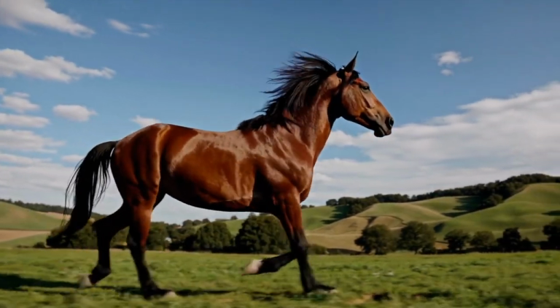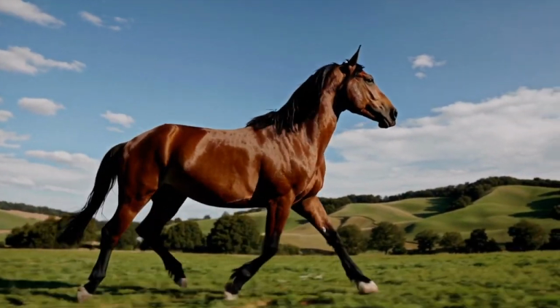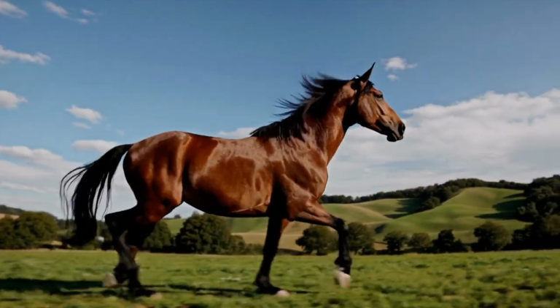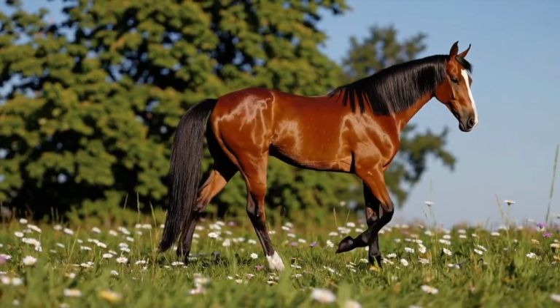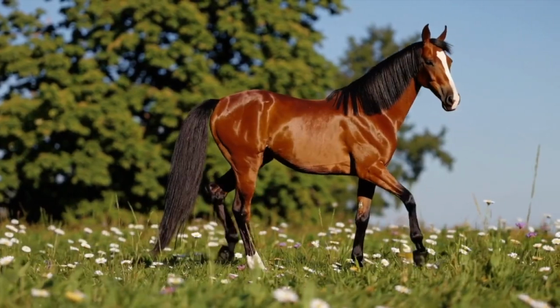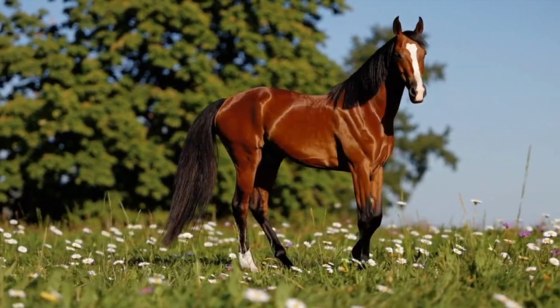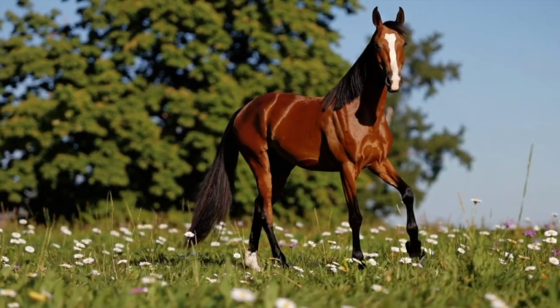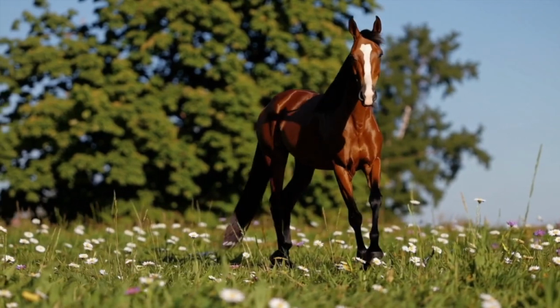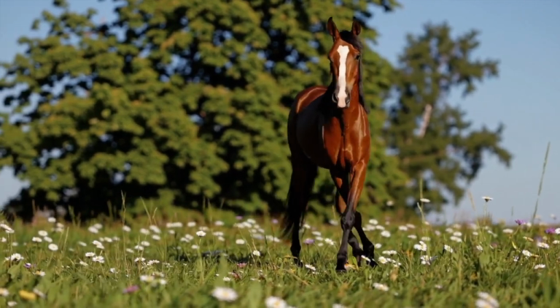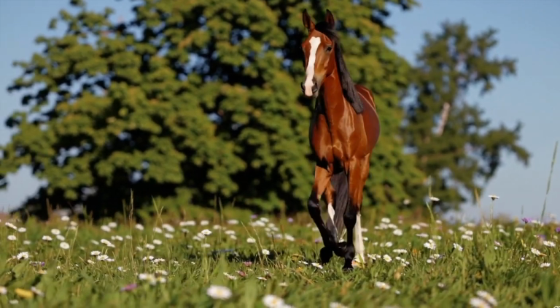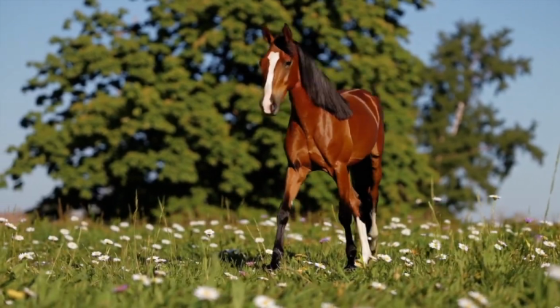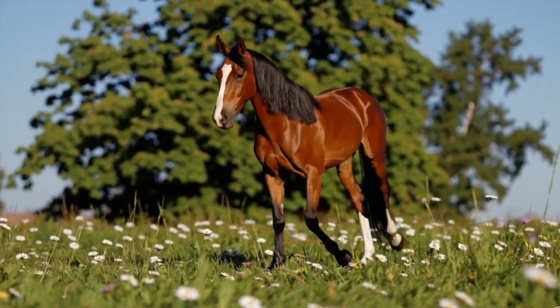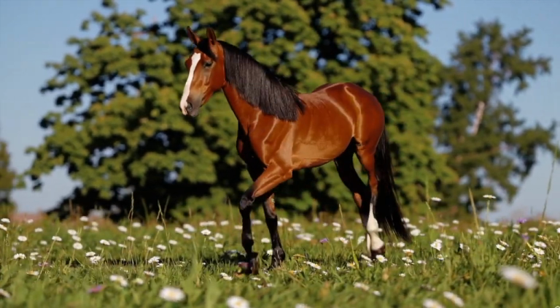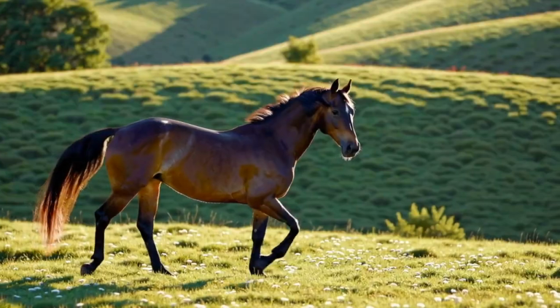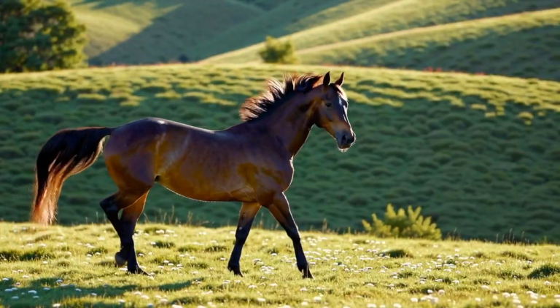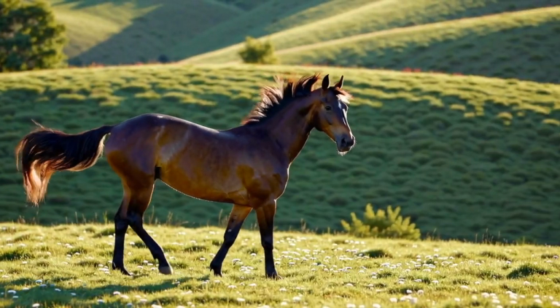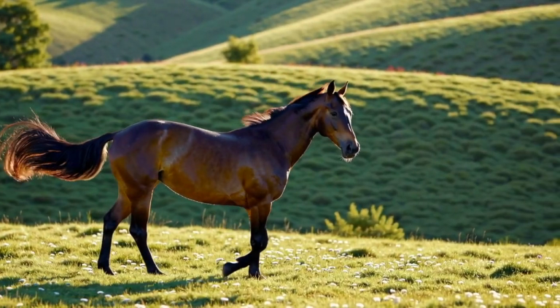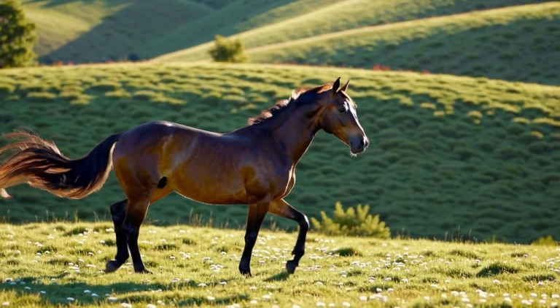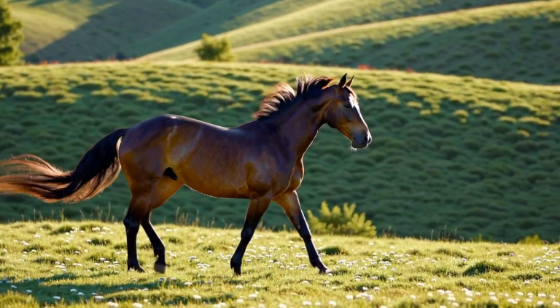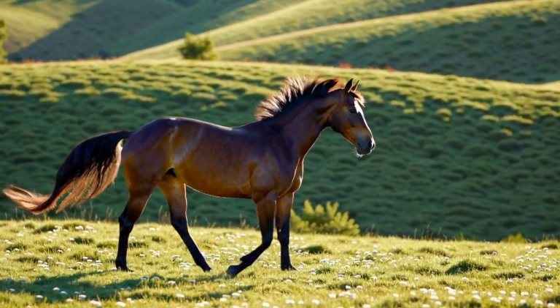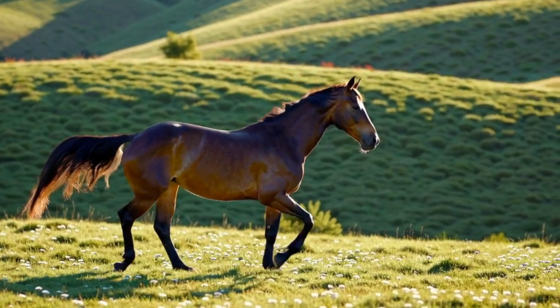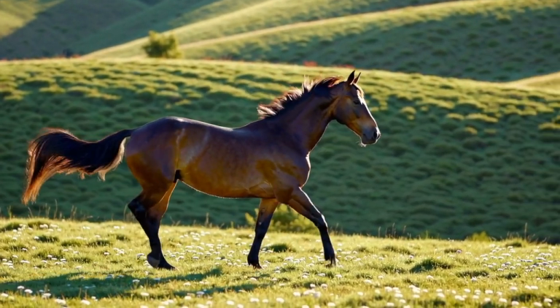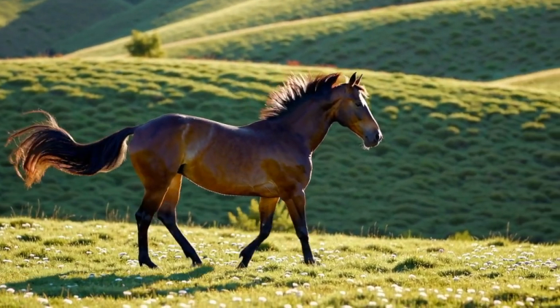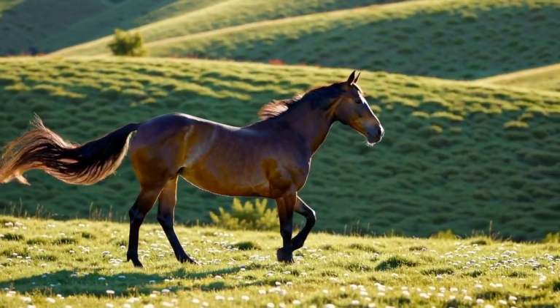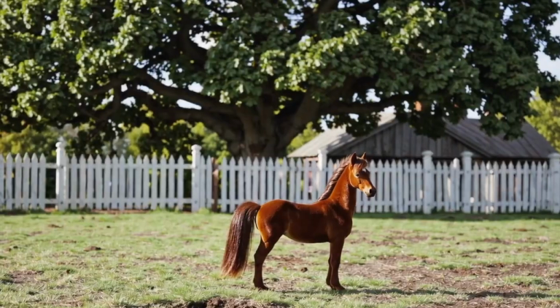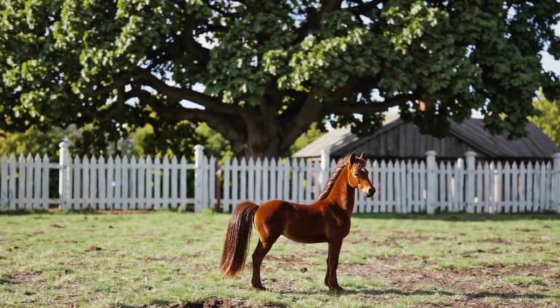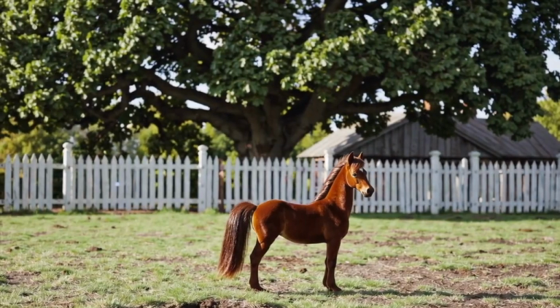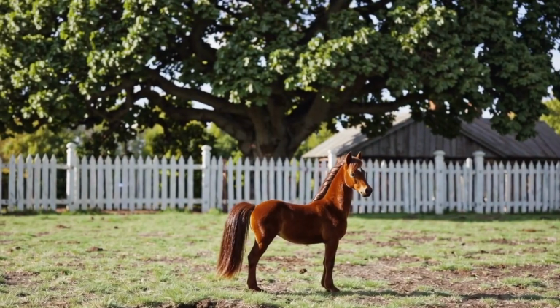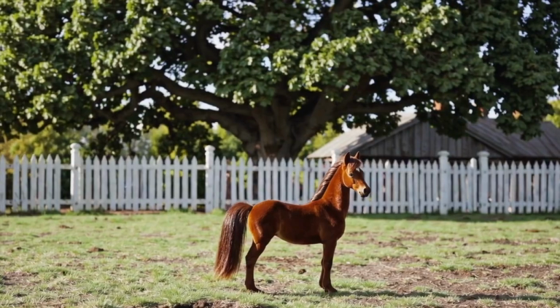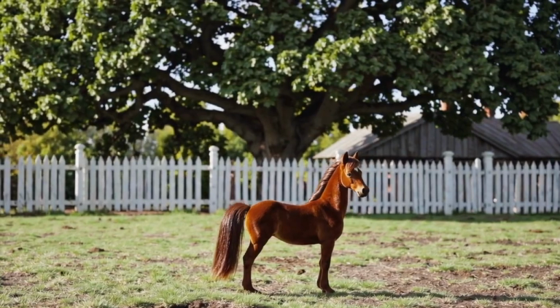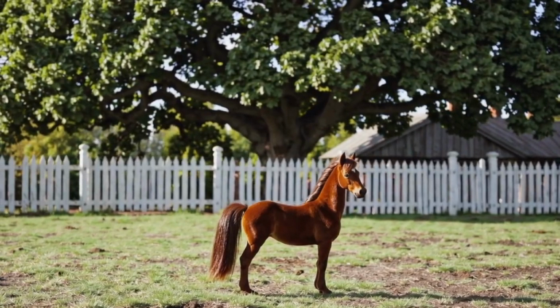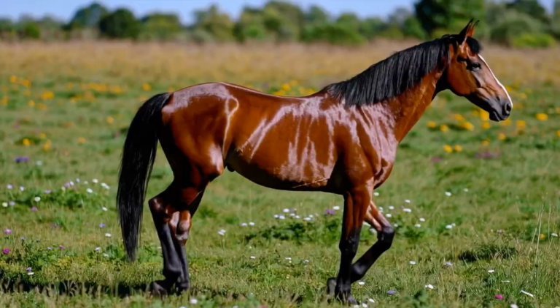Number 15. Last but not least, the Falabella. This teeny-tiny horse from Argentina is the smallest horse breed in the world. They're so small, they're often kept as pets. But don't worry — they still have all the spirit of a full-sized horse.